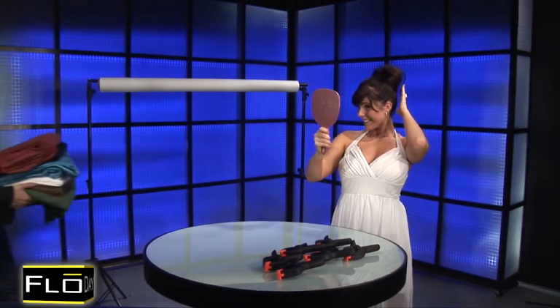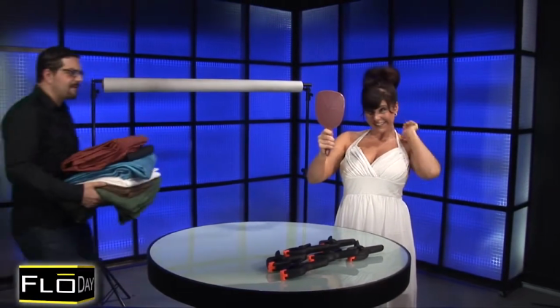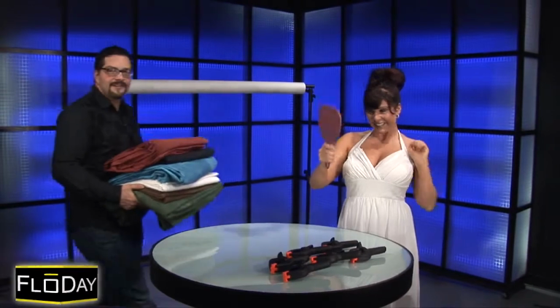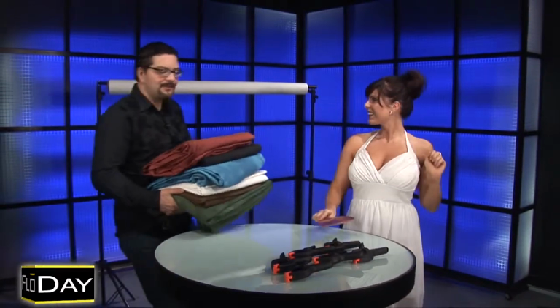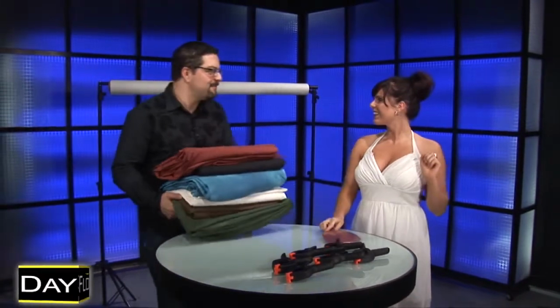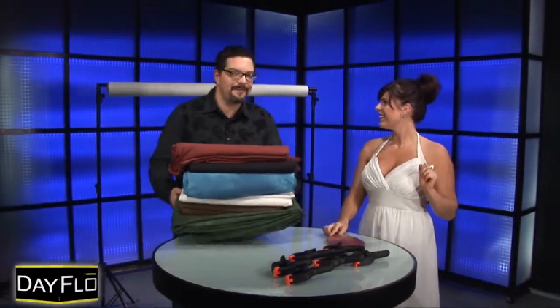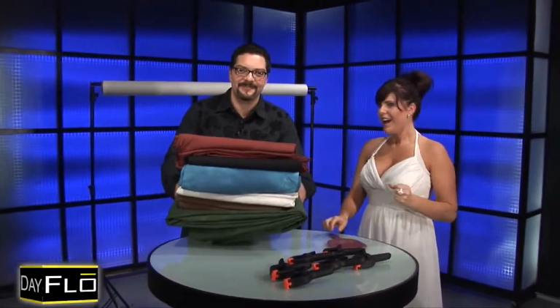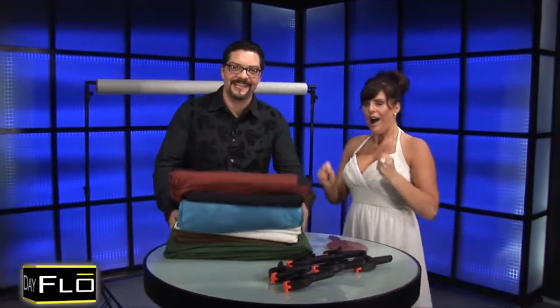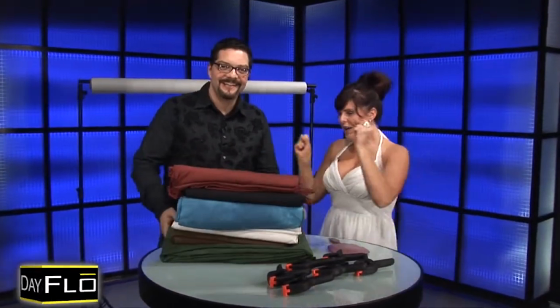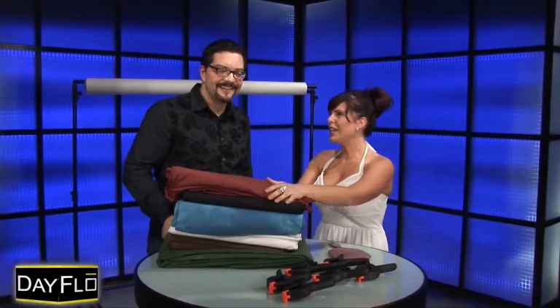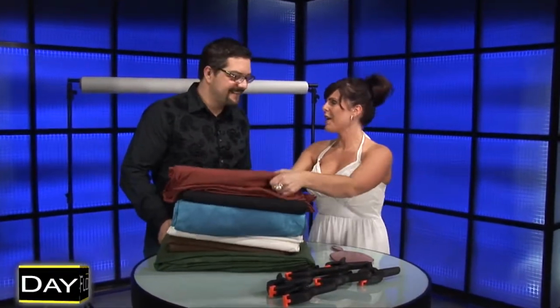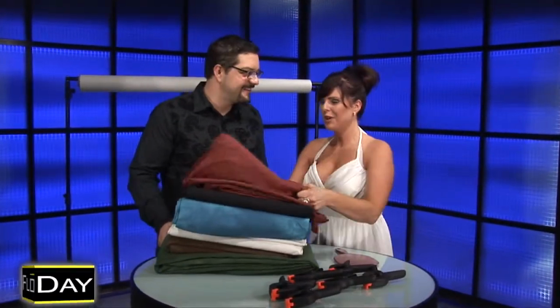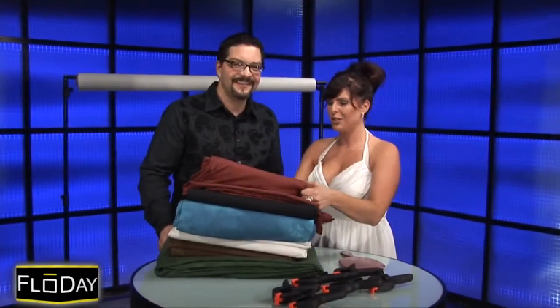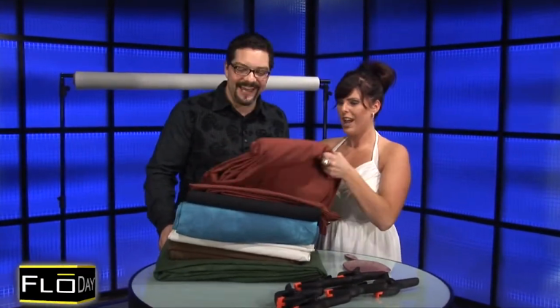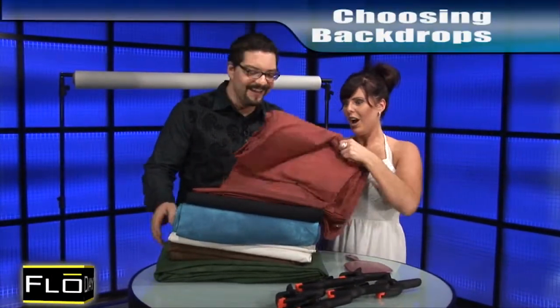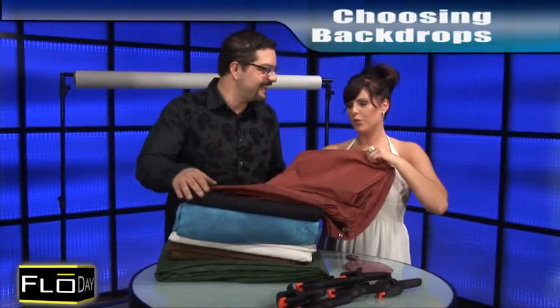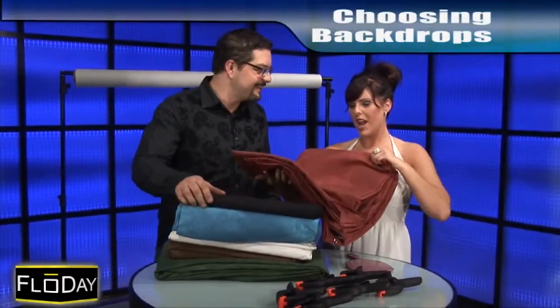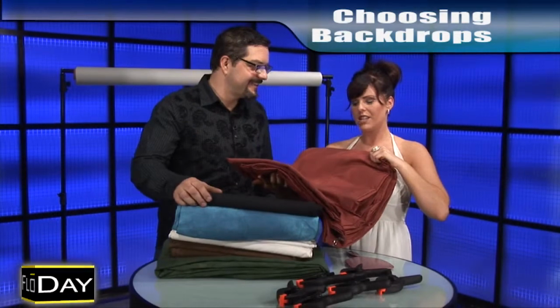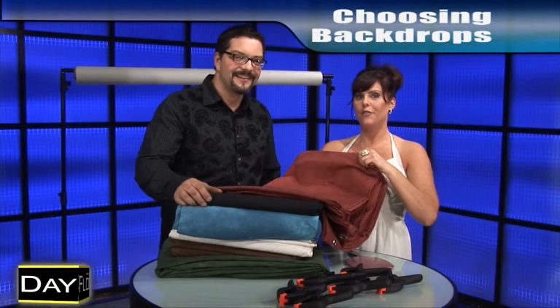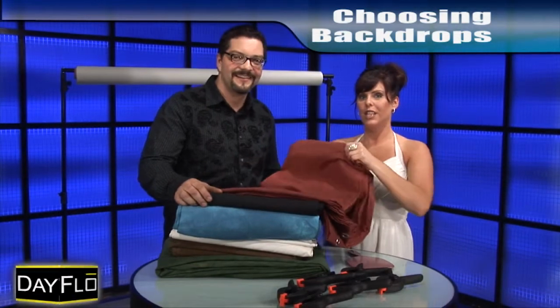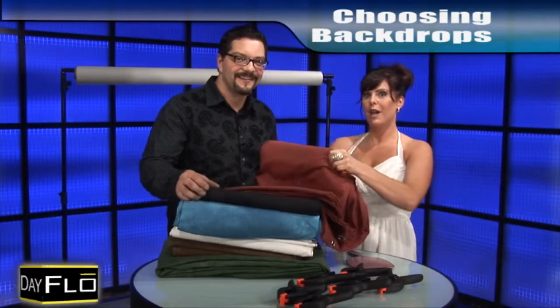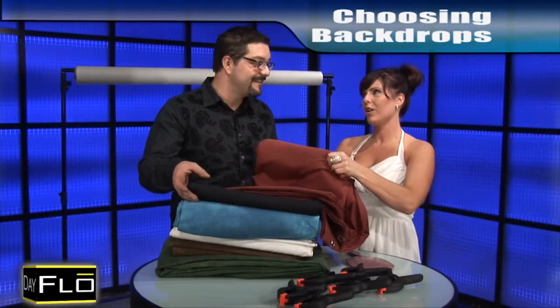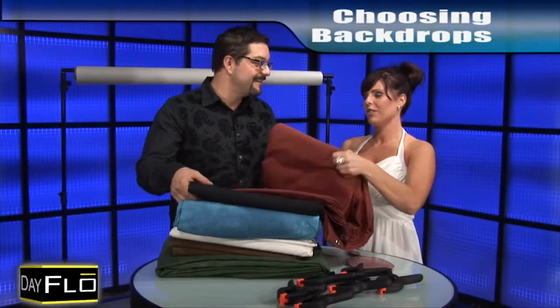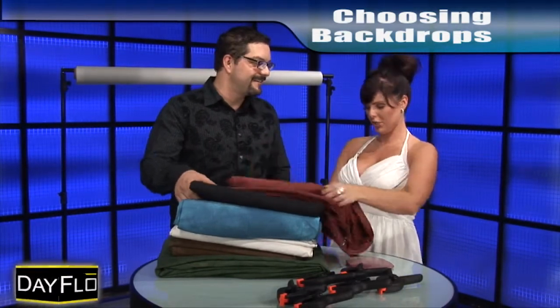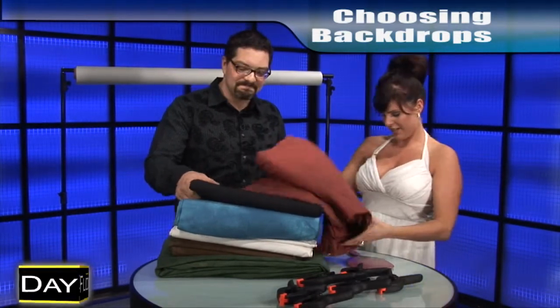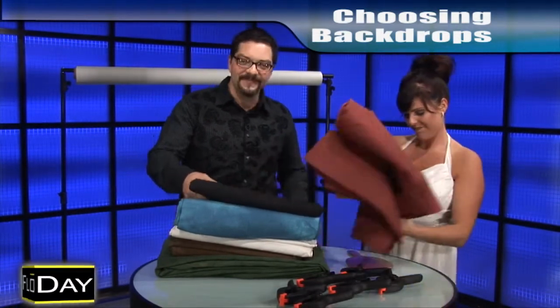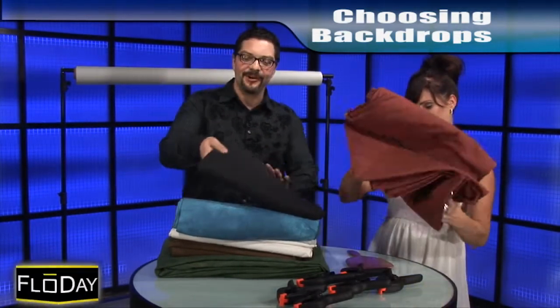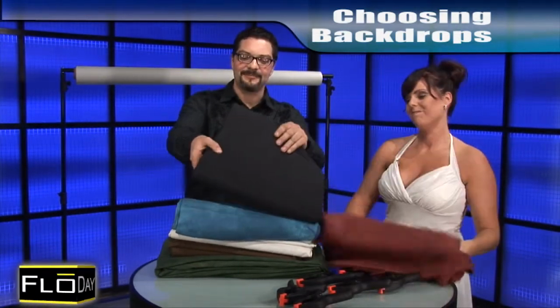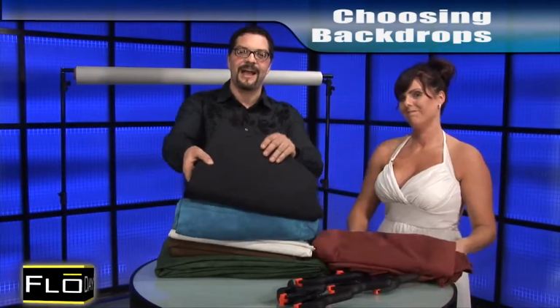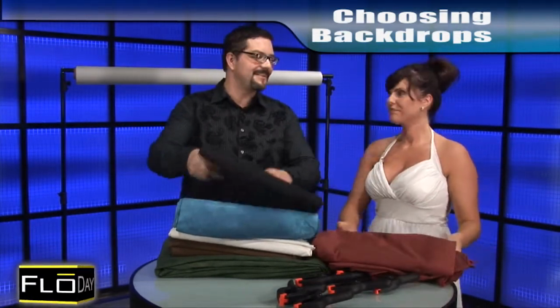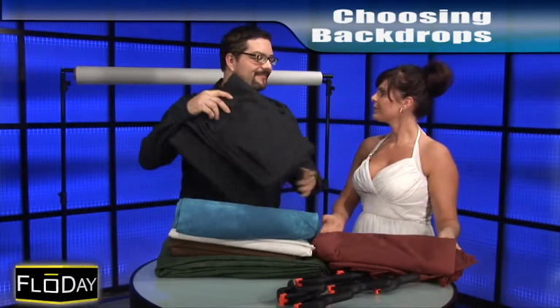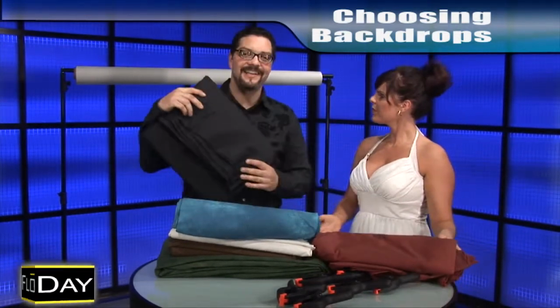Hey Amber, check out these new muslin backdrops I just got. Oh goody for my photo shoot. Oh, this red is definitely my power color. This is great. And you know I was thinking about black for myself — what do you think?